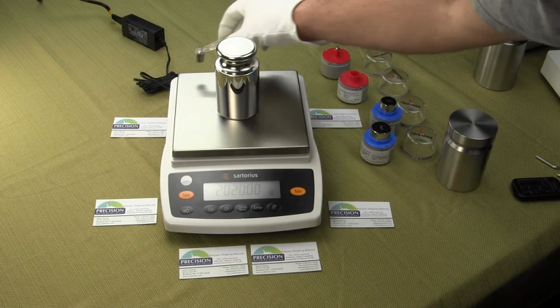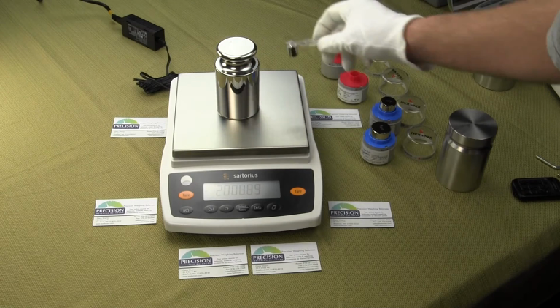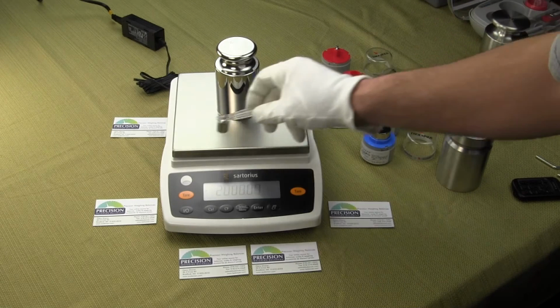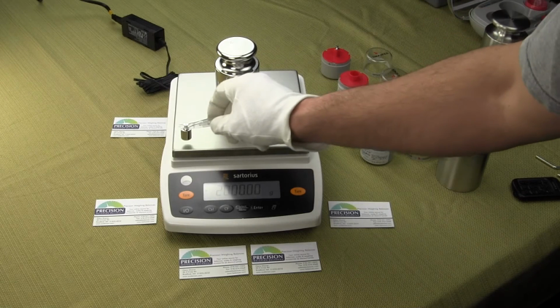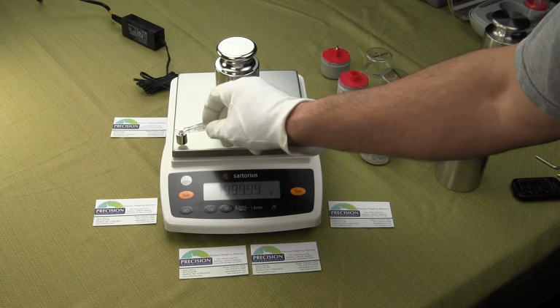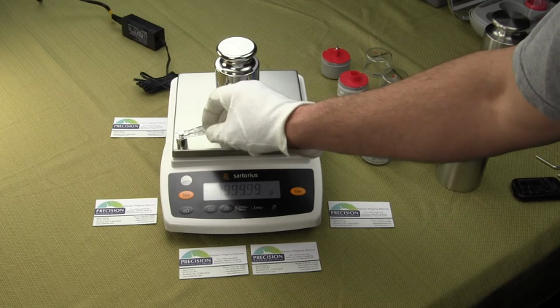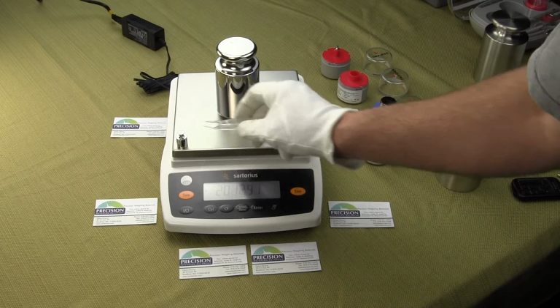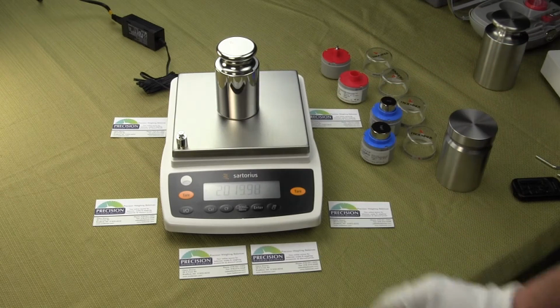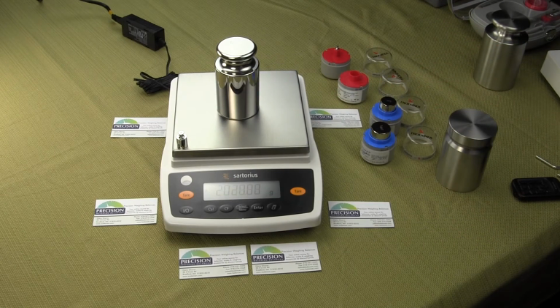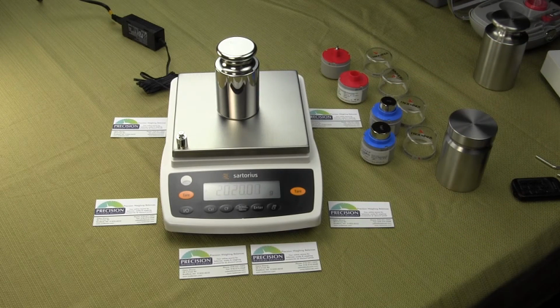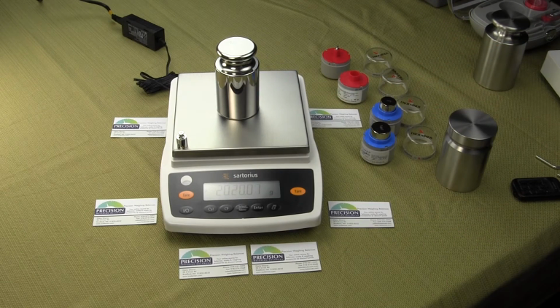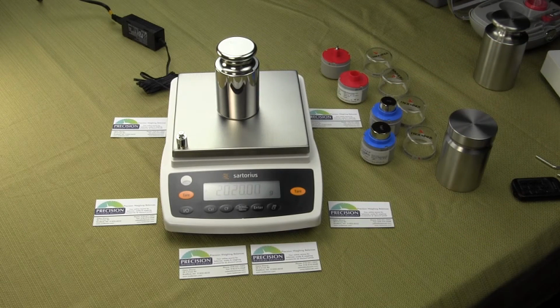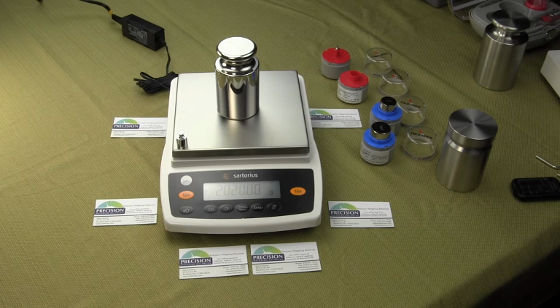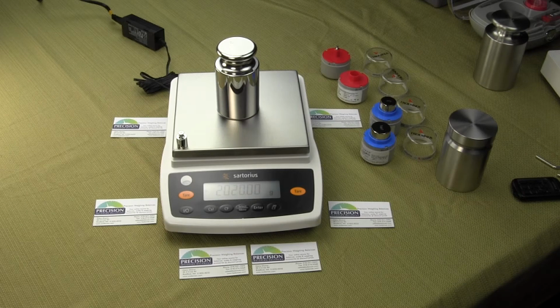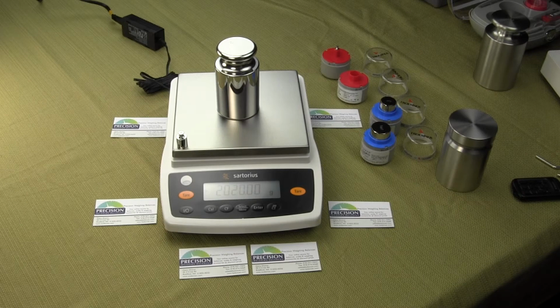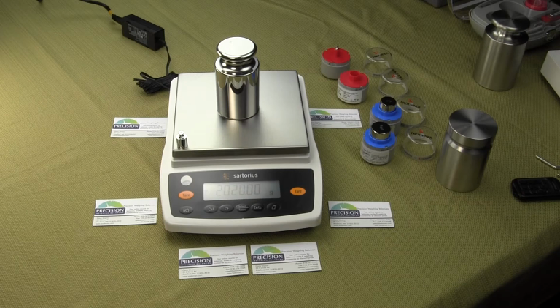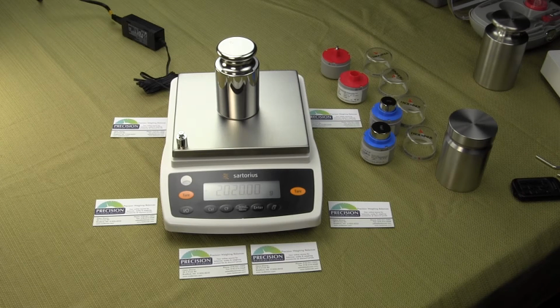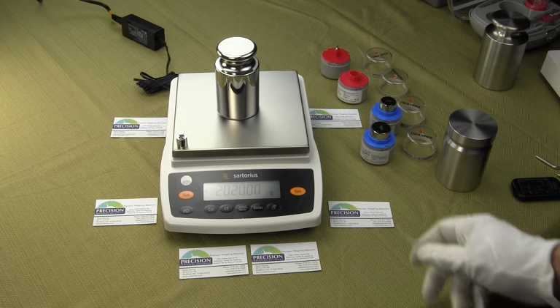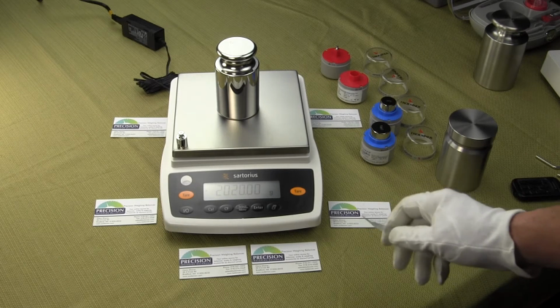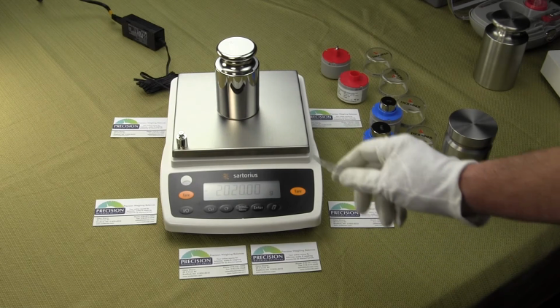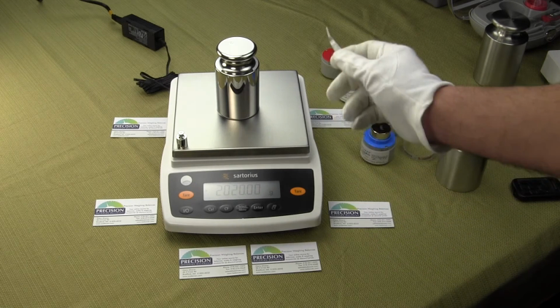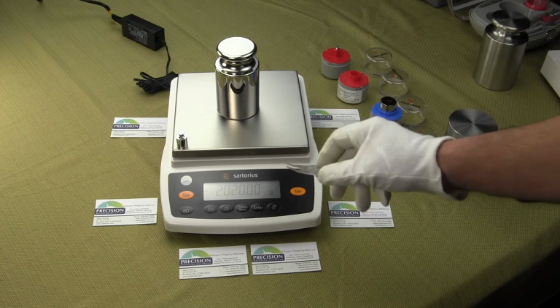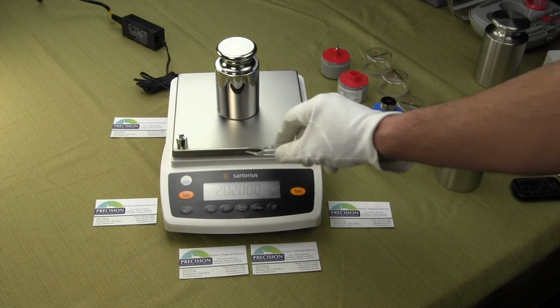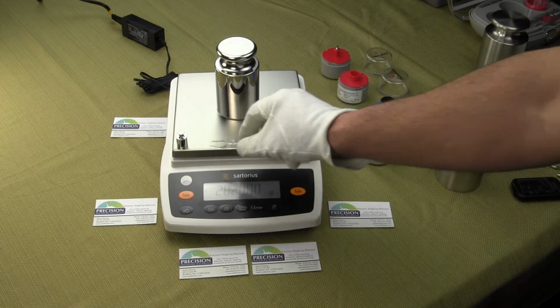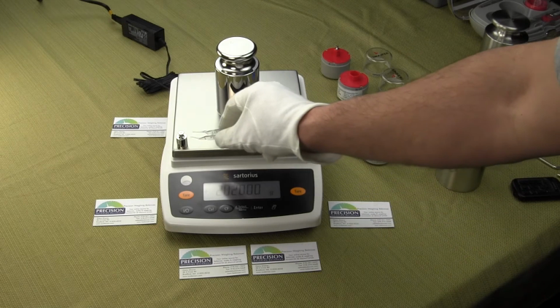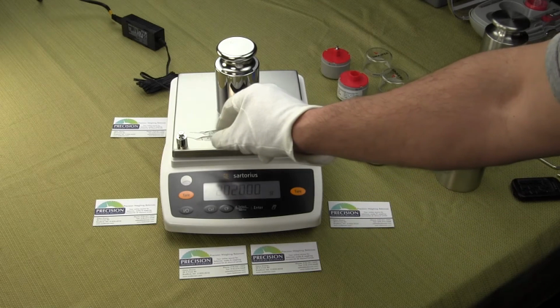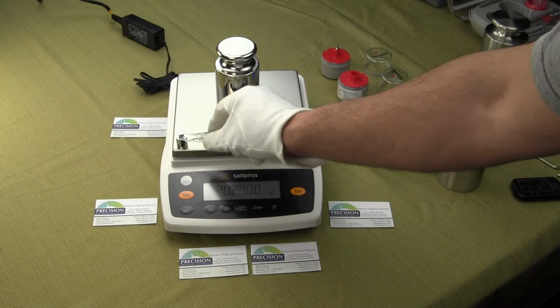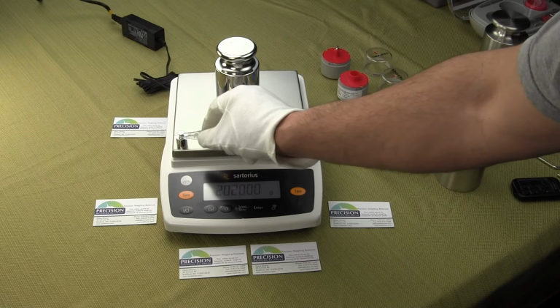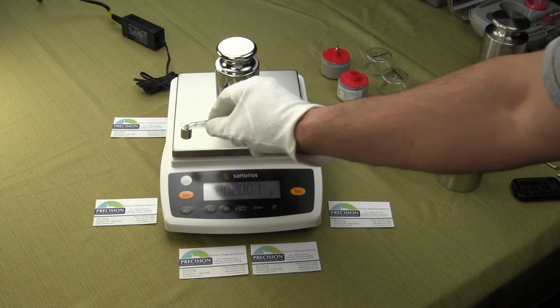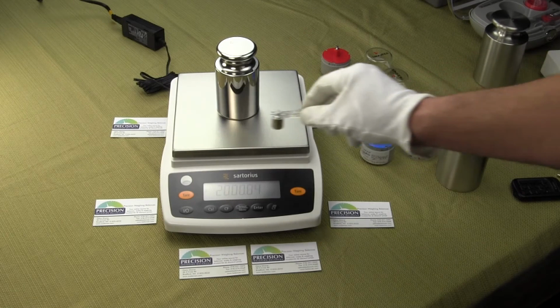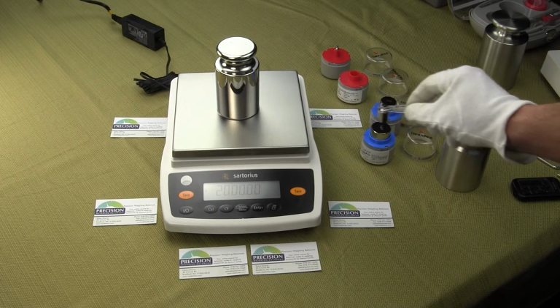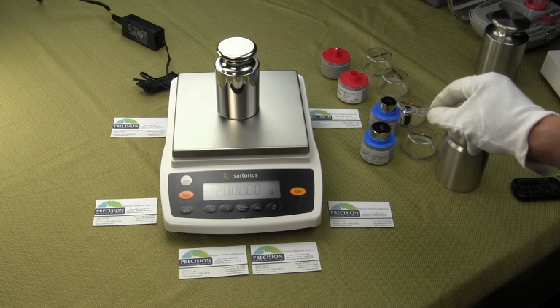Some are made even in India. So when you're buying a lab balance, we really recommend you think out your purchase before making your final decision.